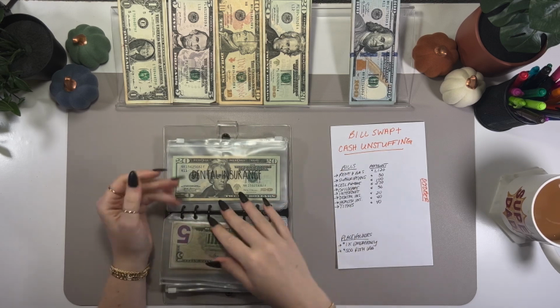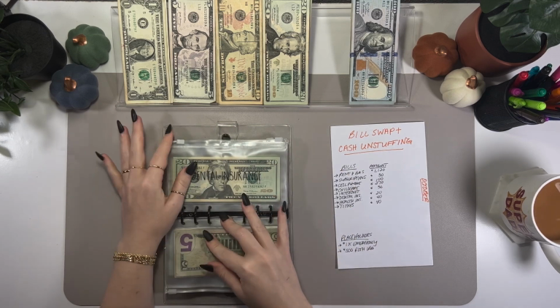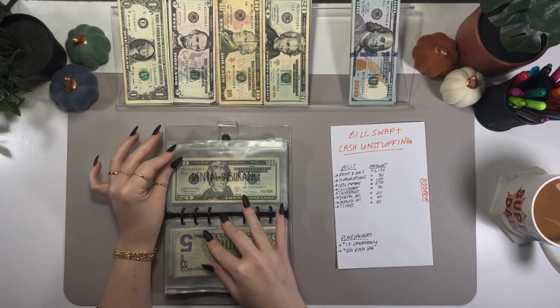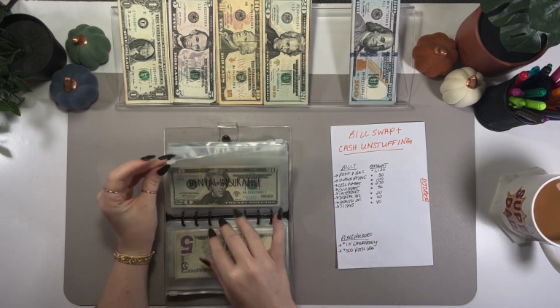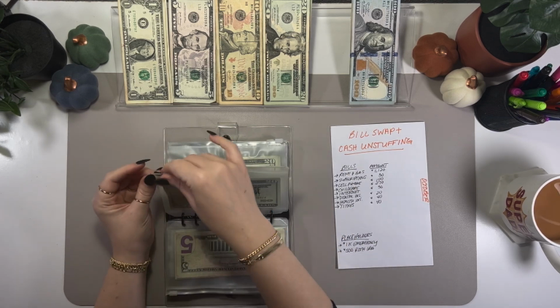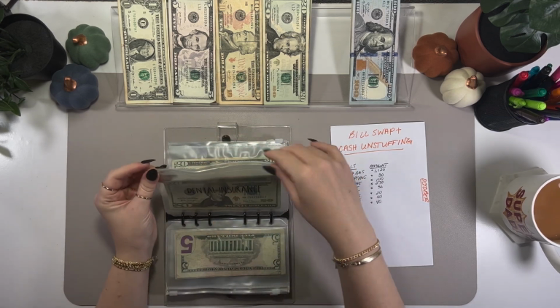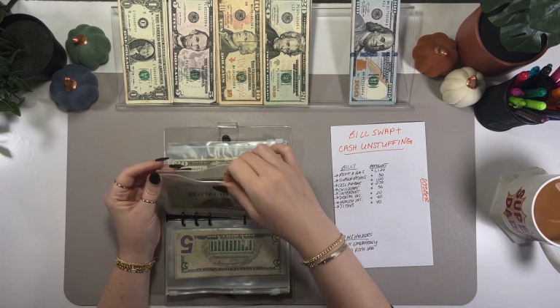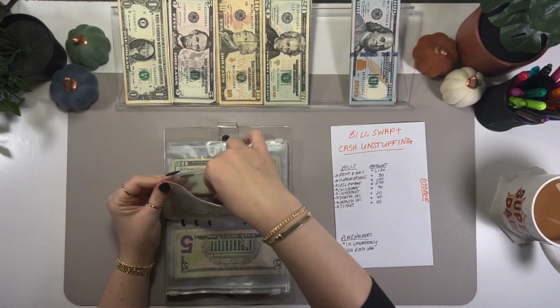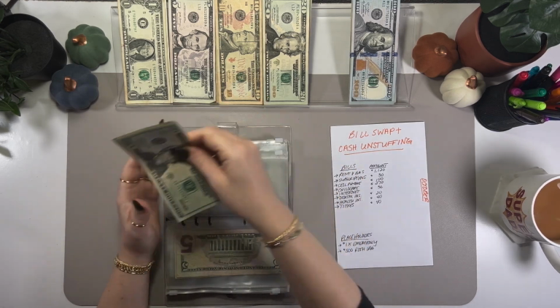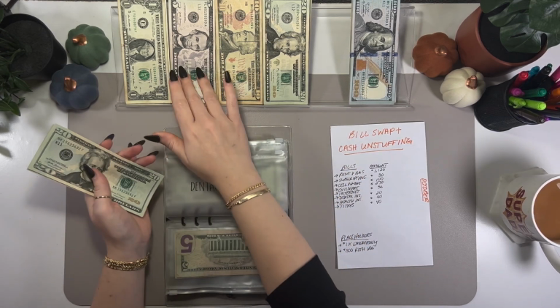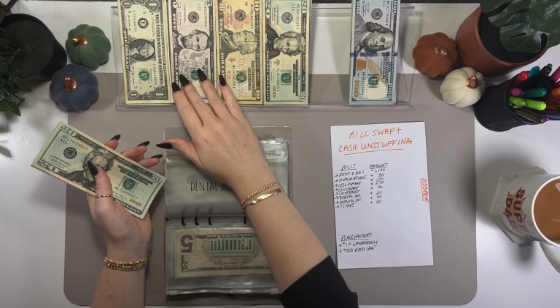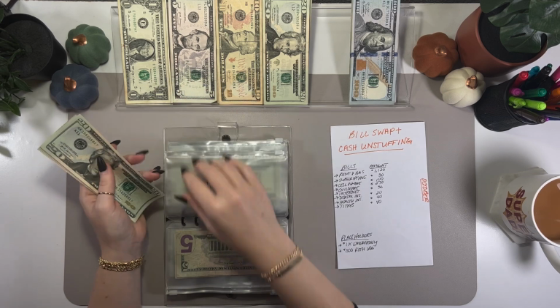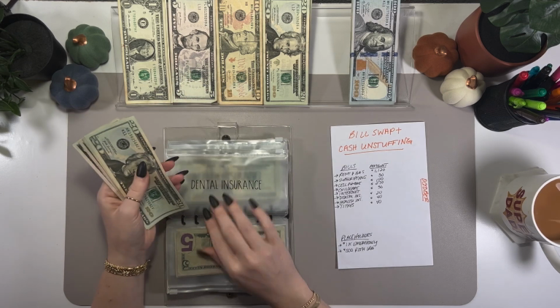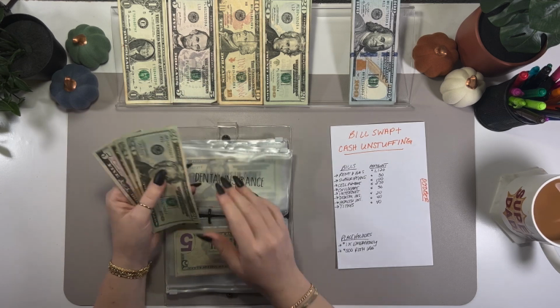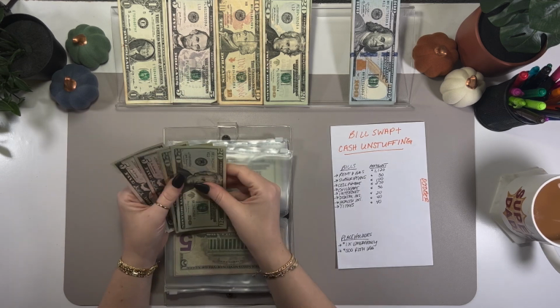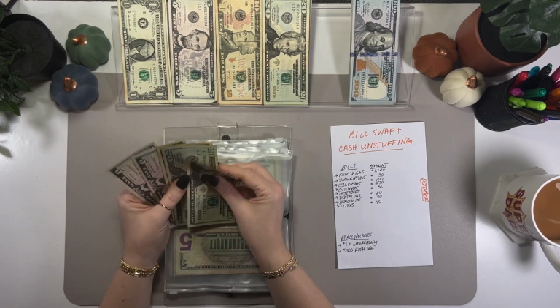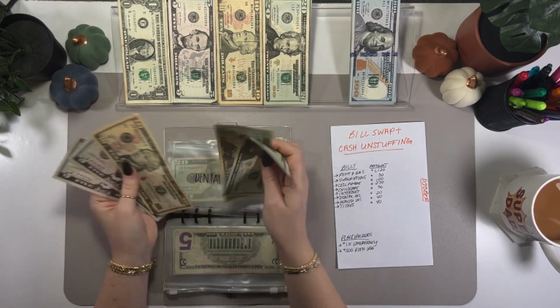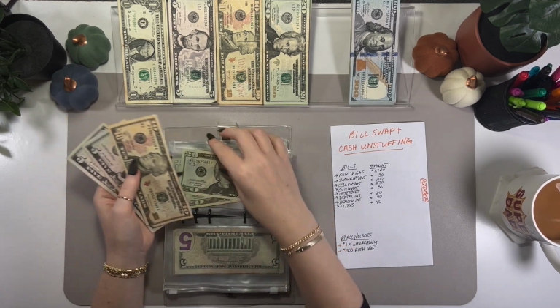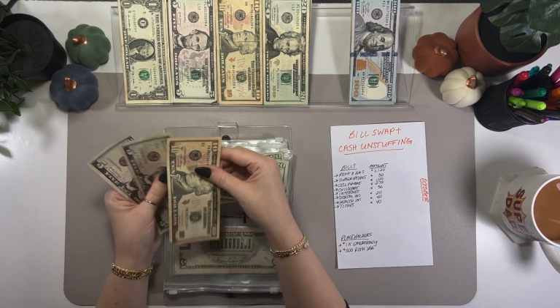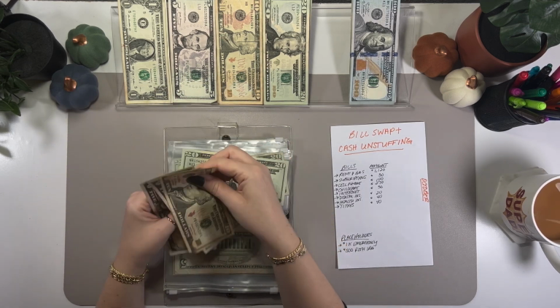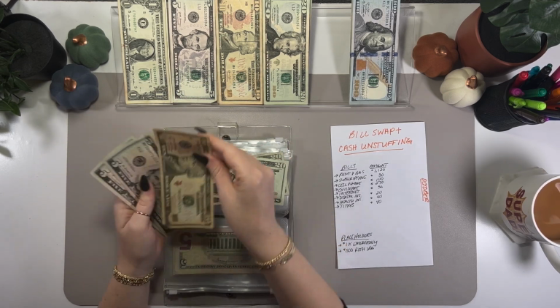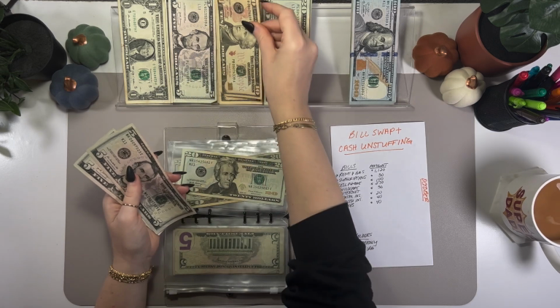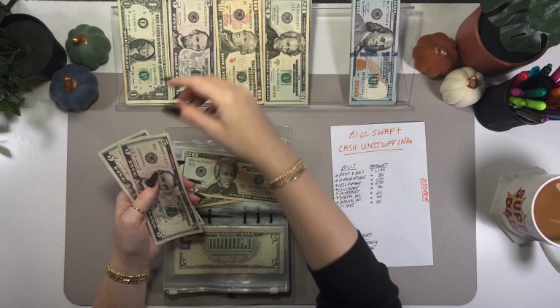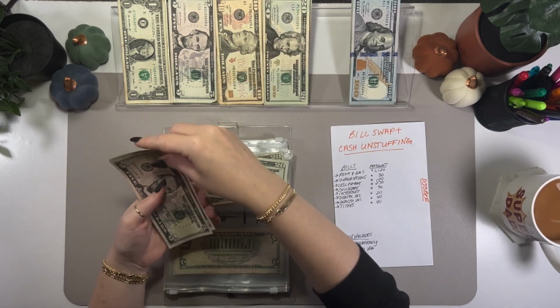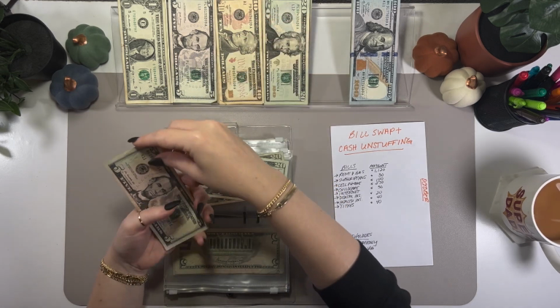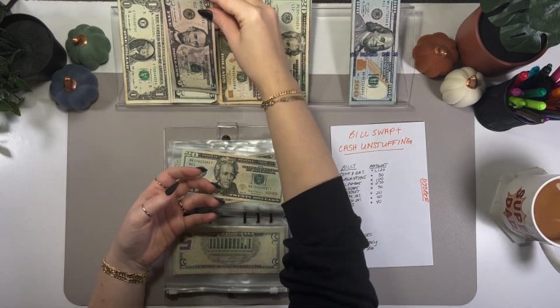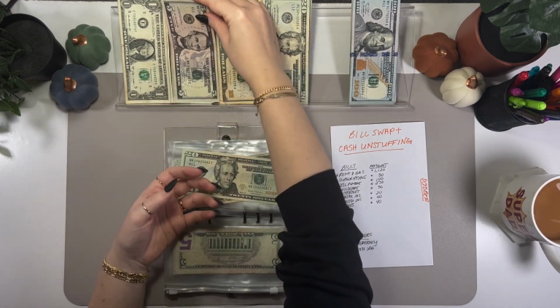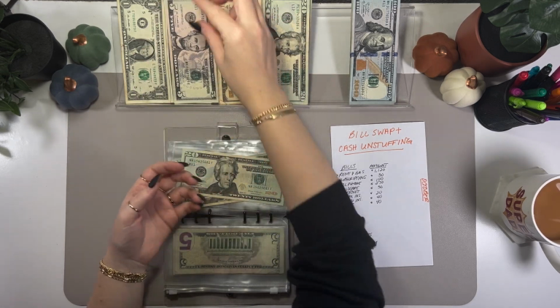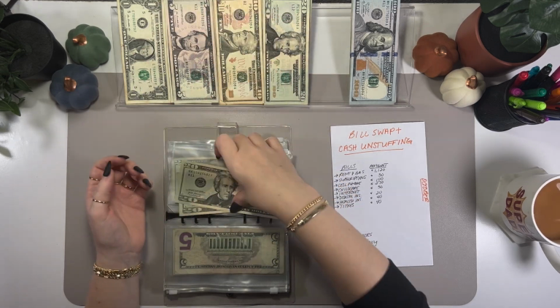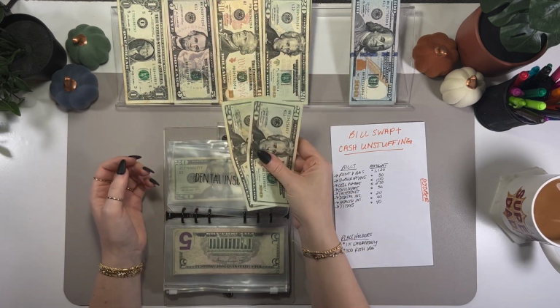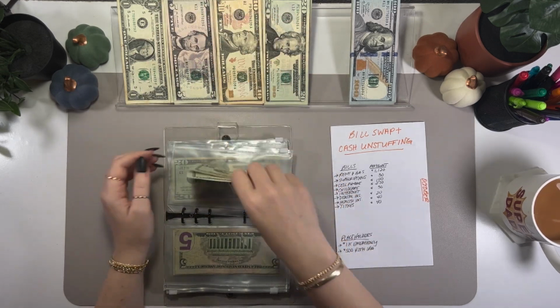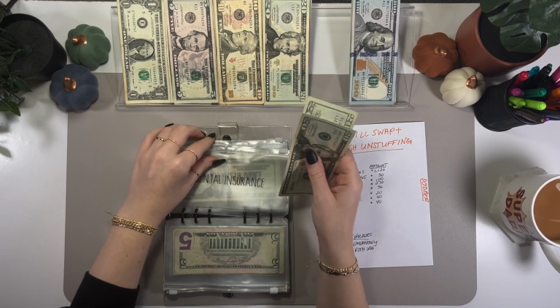Dental insurance — I'm taking $20 out of this envelope. That leaves $40 remaining in dental insurance.